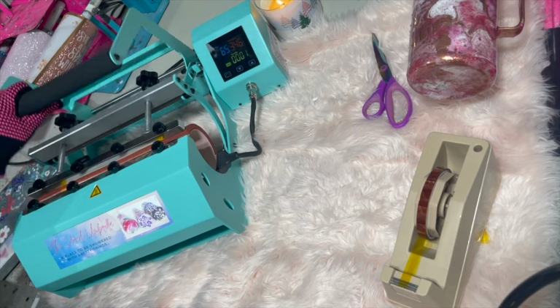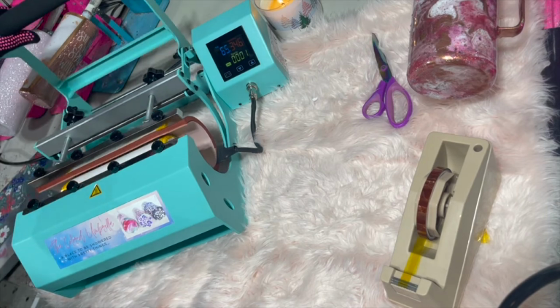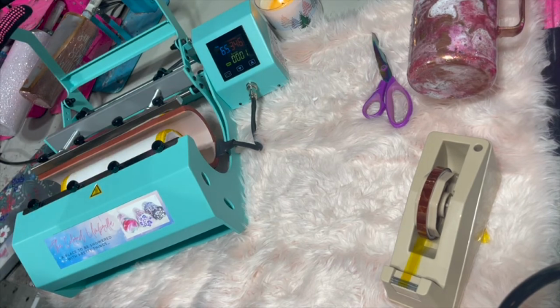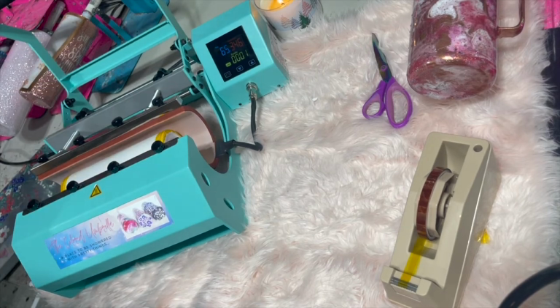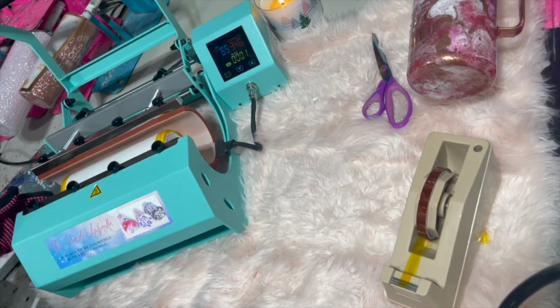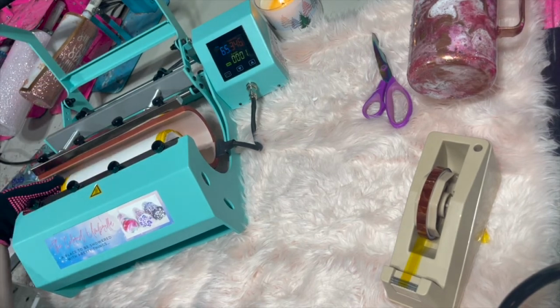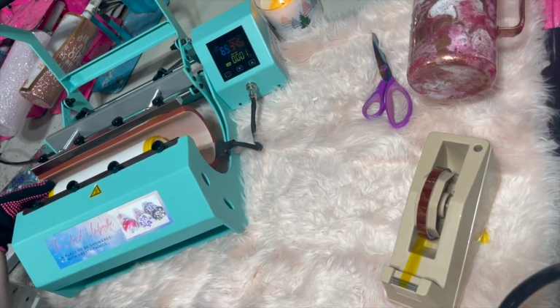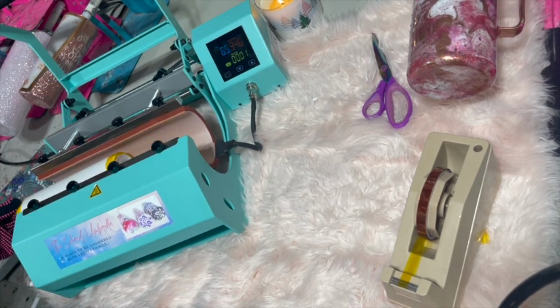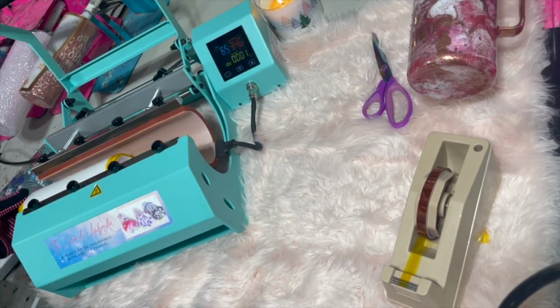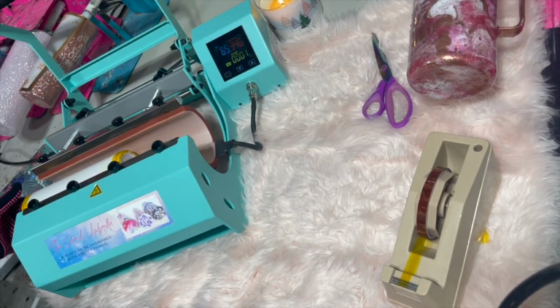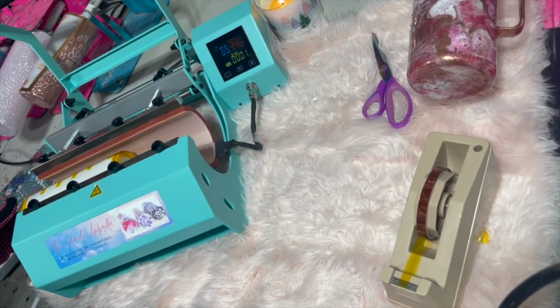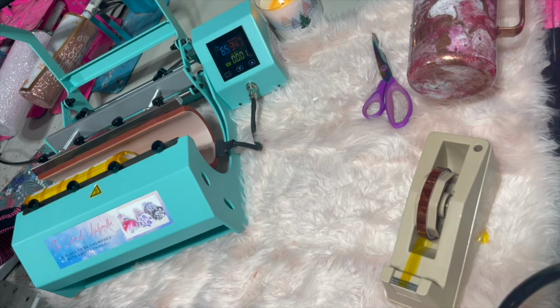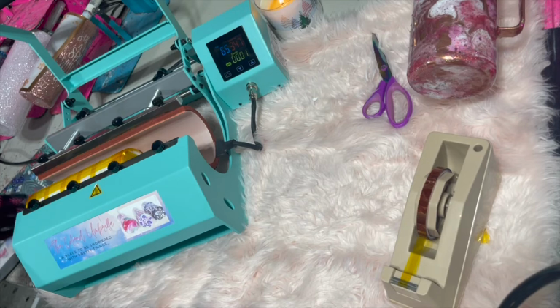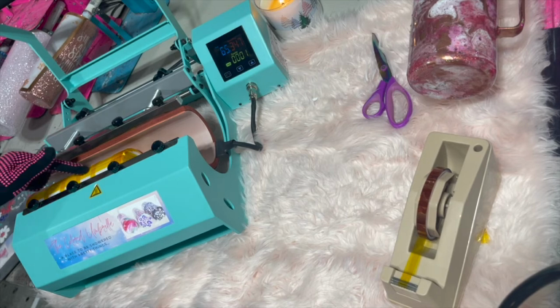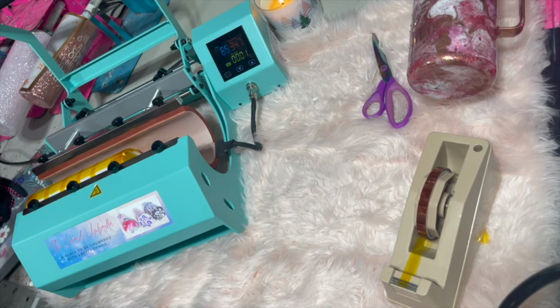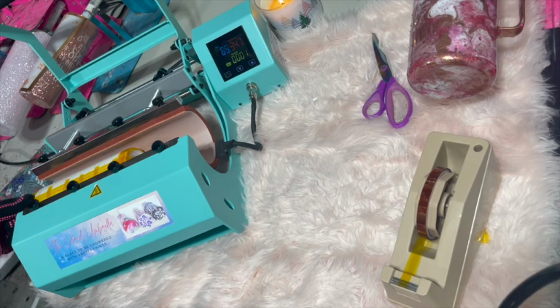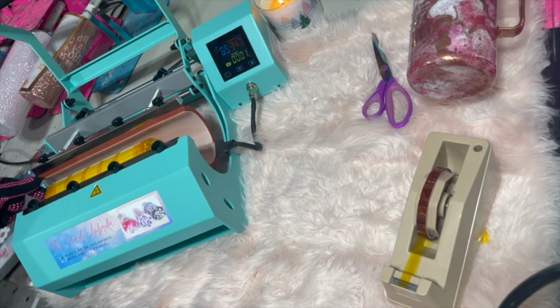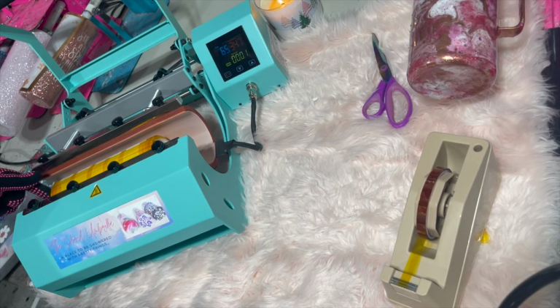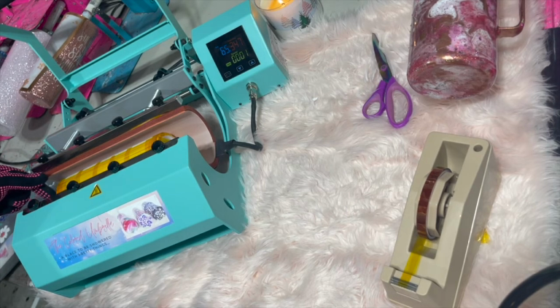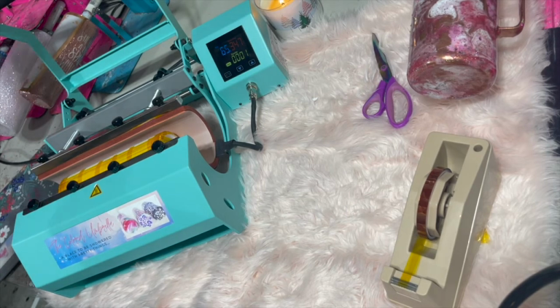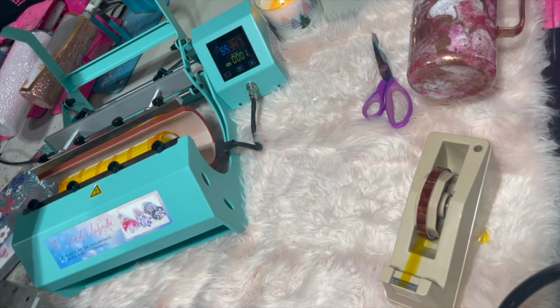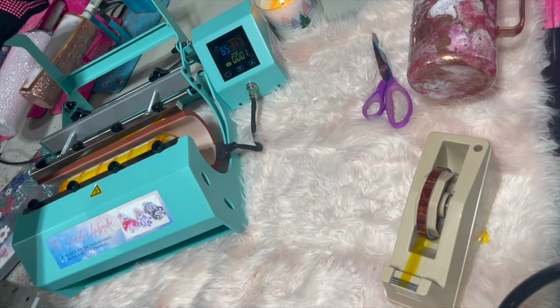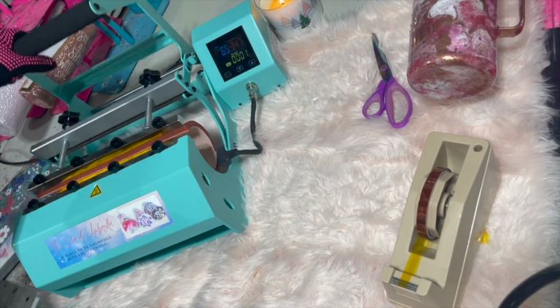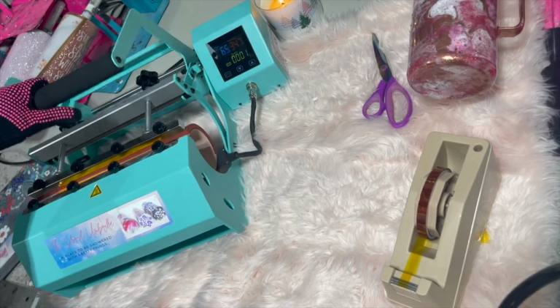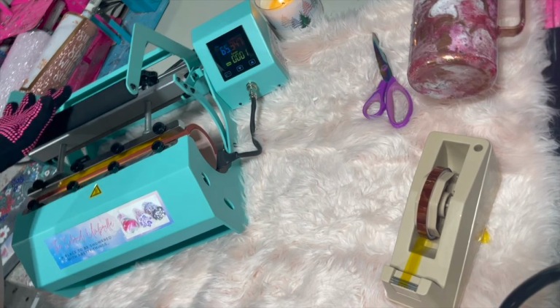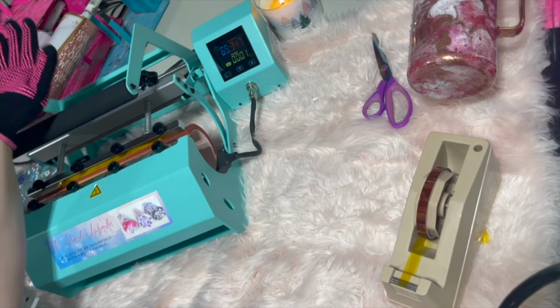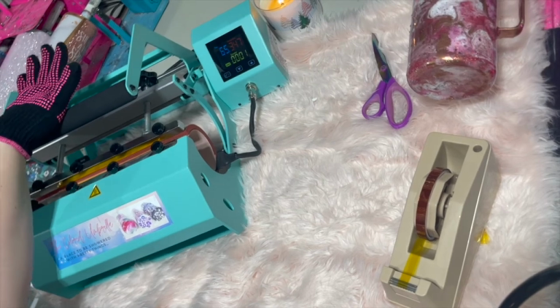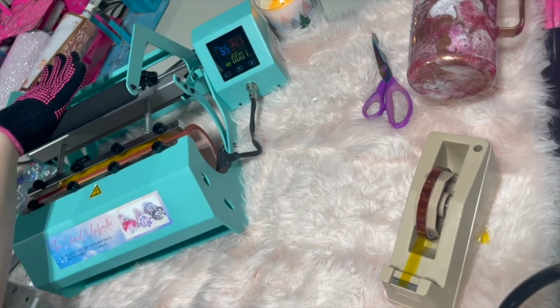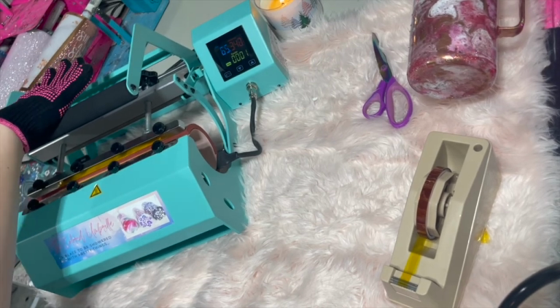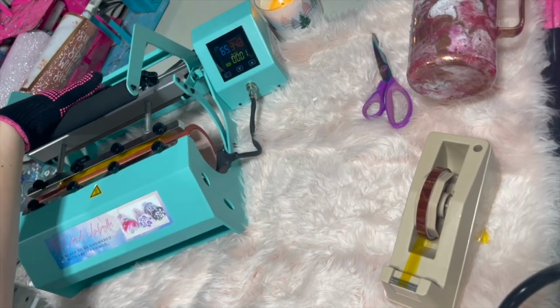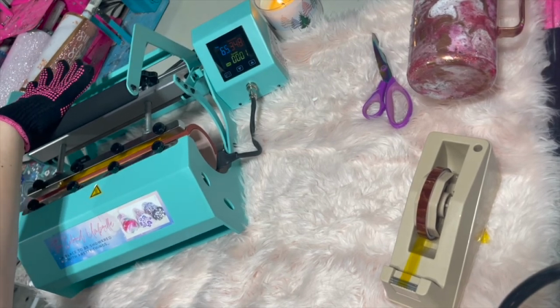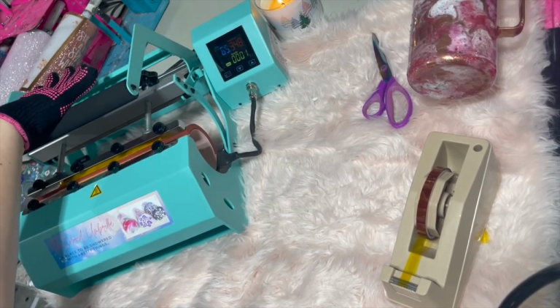So my timer went off. Go ahead and open that. What I'm going to do now is rotate the cup so that seam is at the top, then close it and go ahead and do this for another 45 seconds.